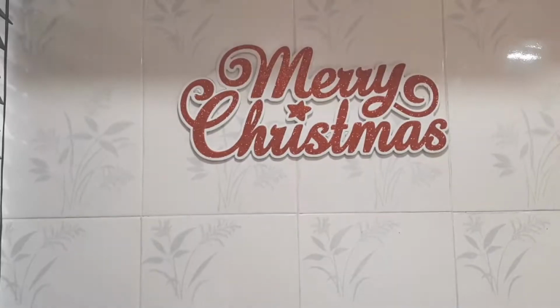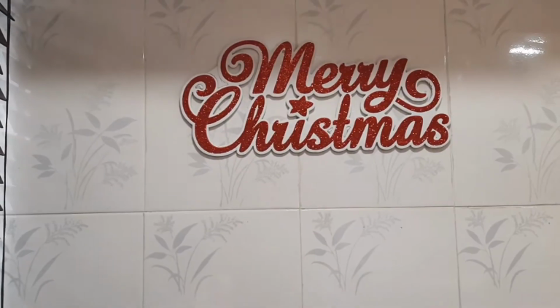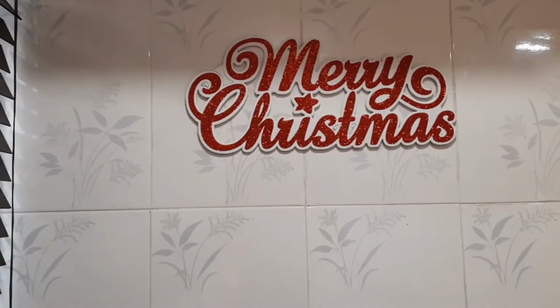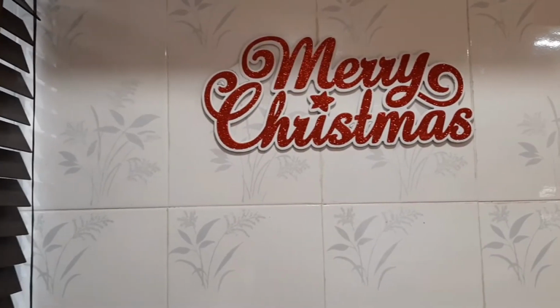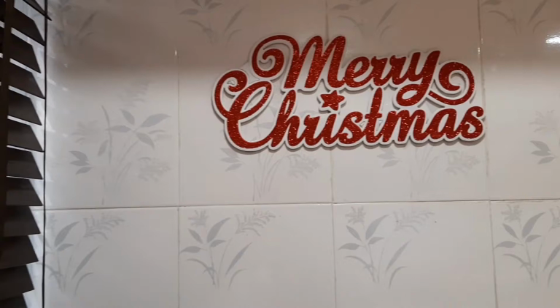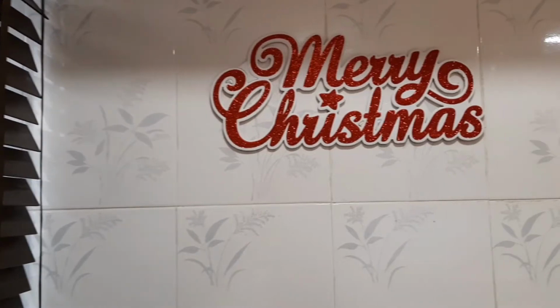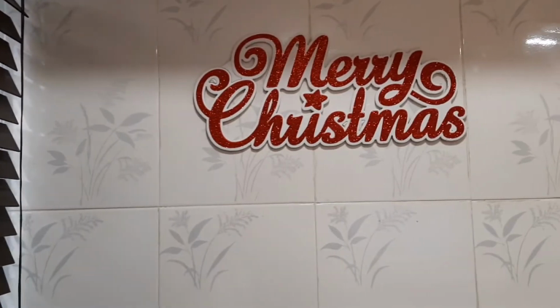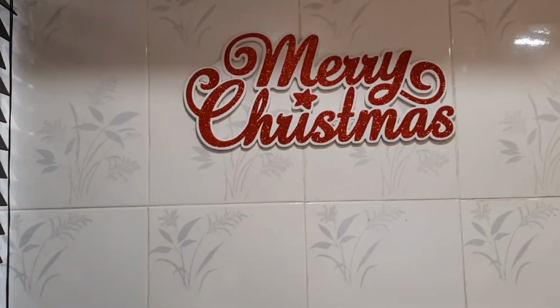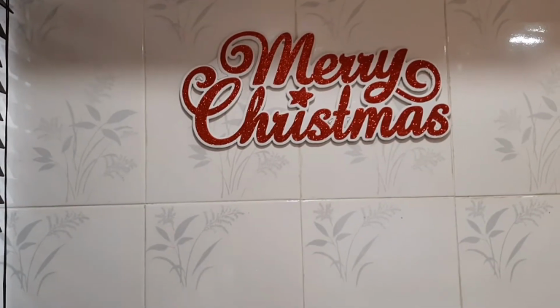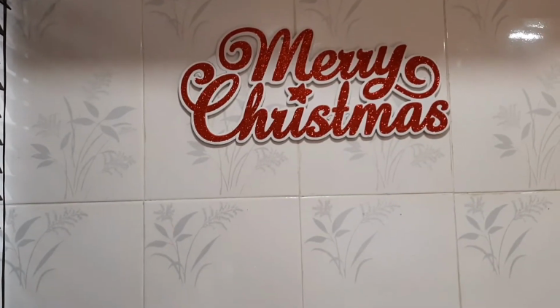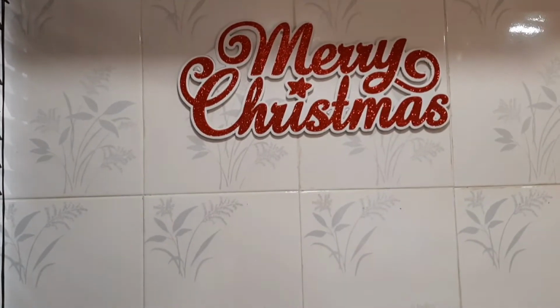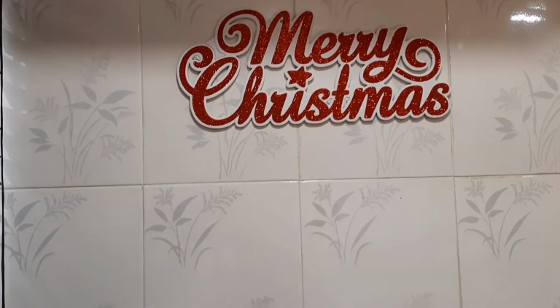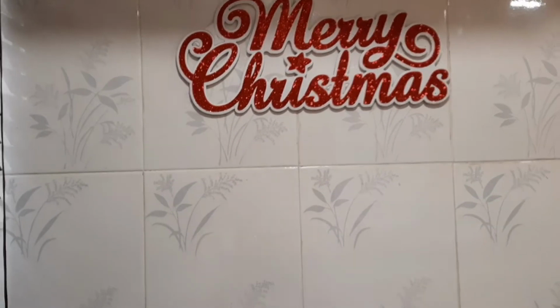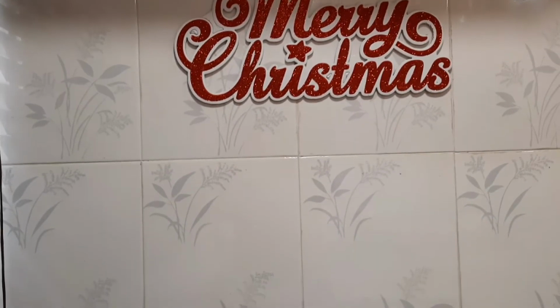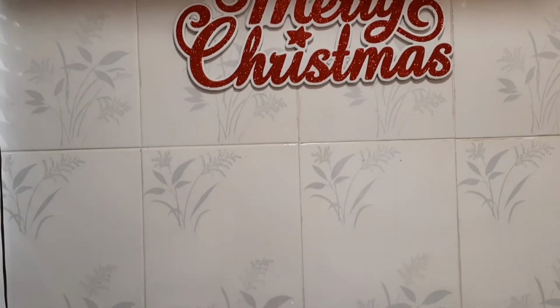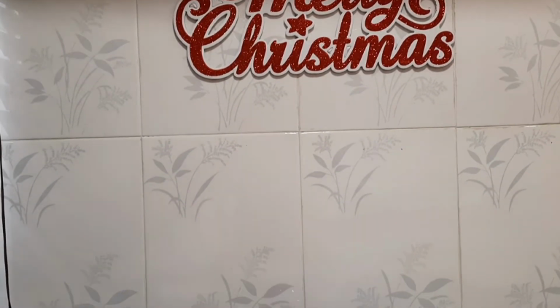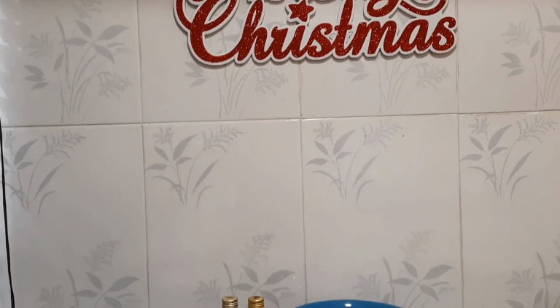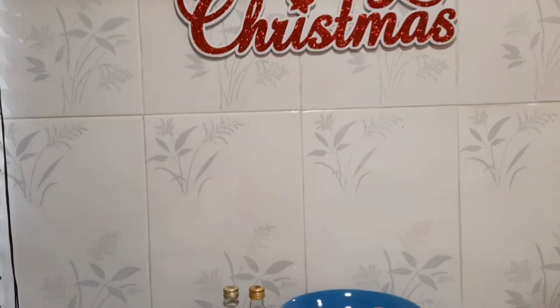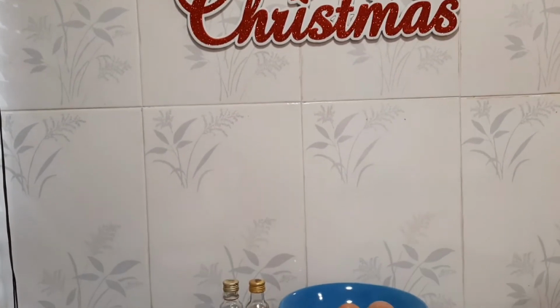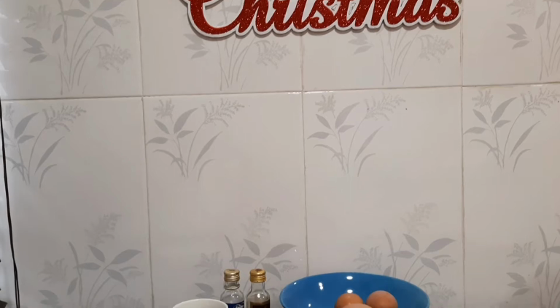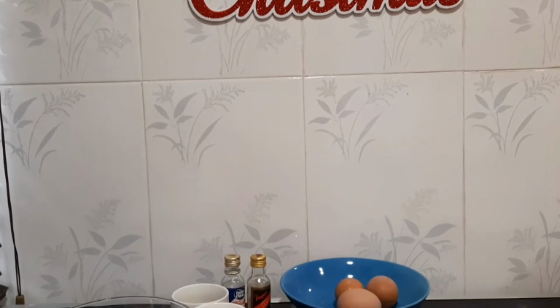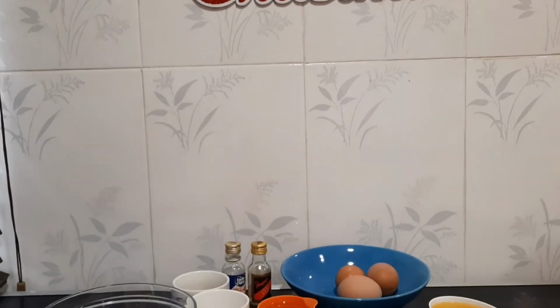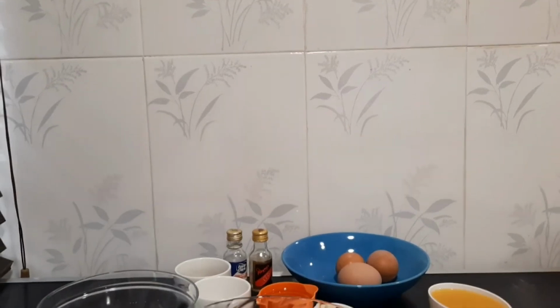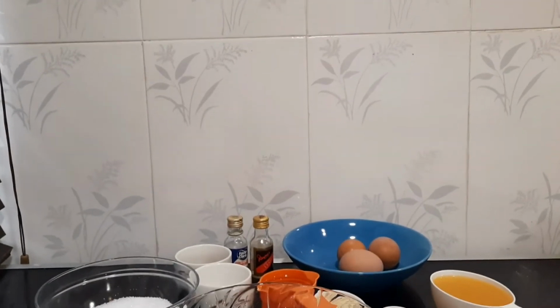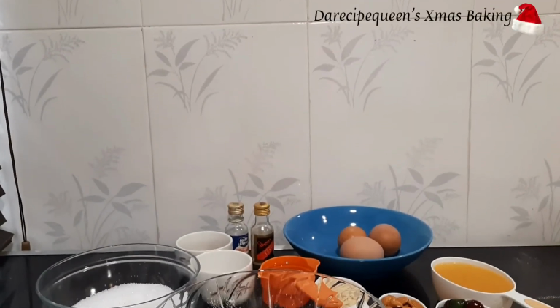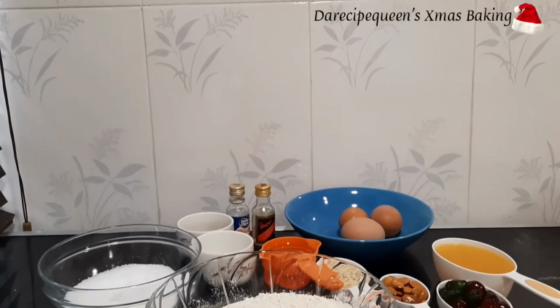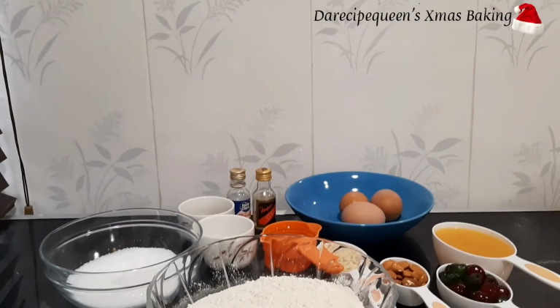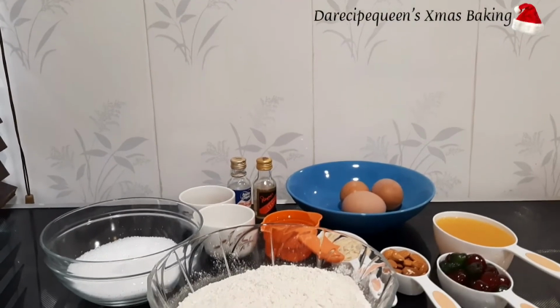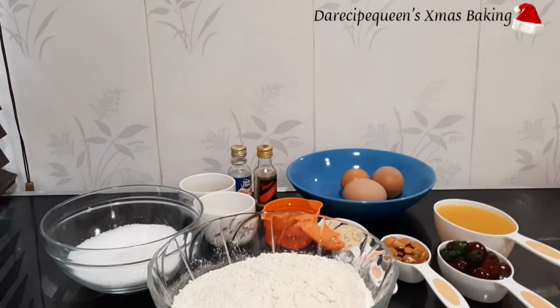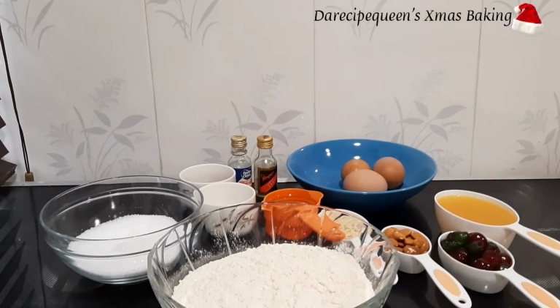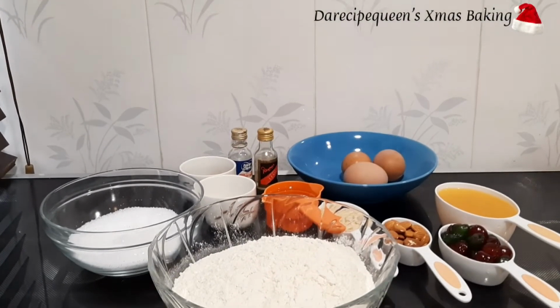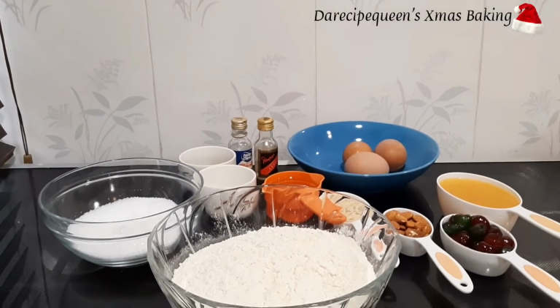Hi friends, welcome back to my channel! Christmas is around the corner and the recipe queen has a lot of amazing cake recipes for you. Today I'll be teaching you how to bake a simple cherry almond cake.